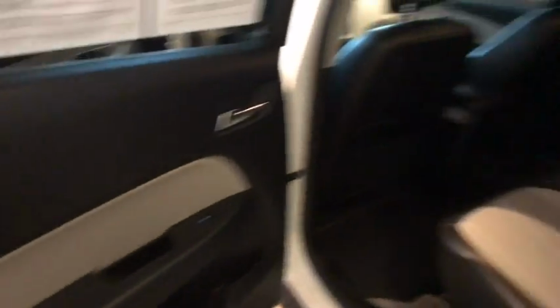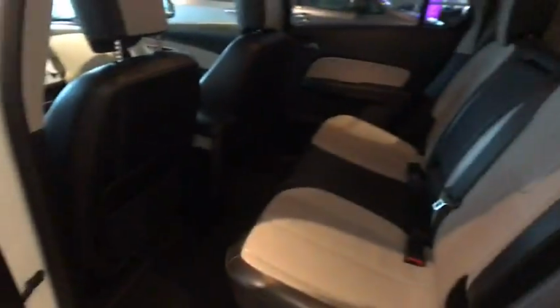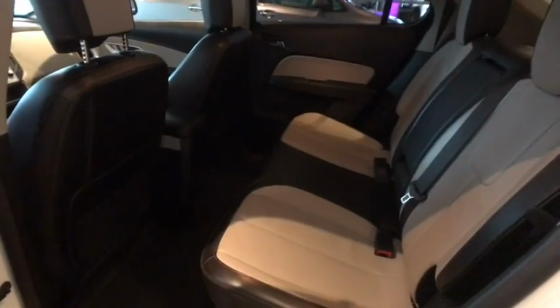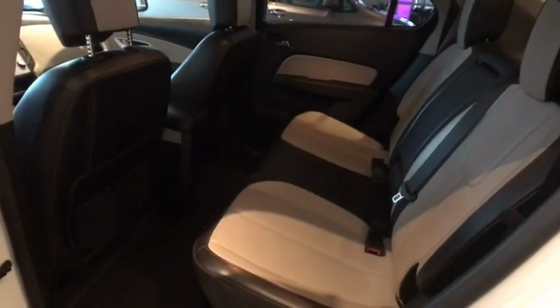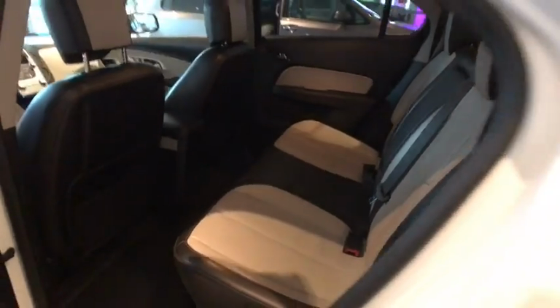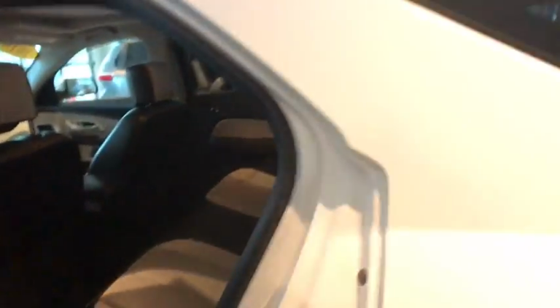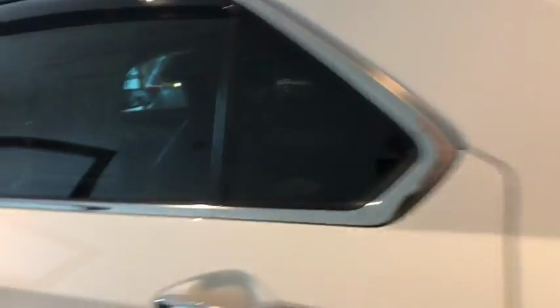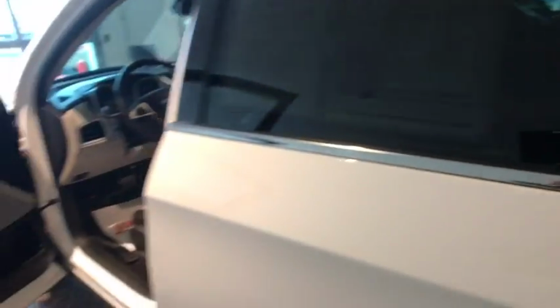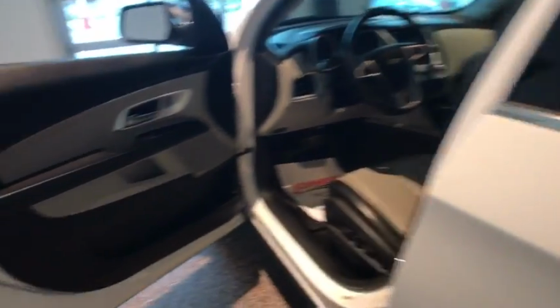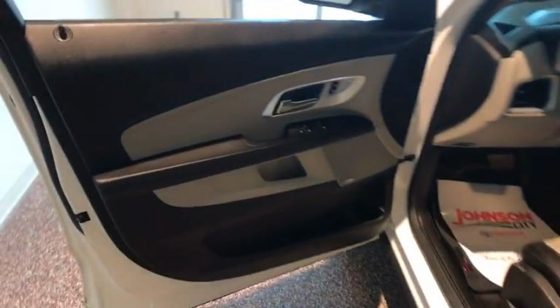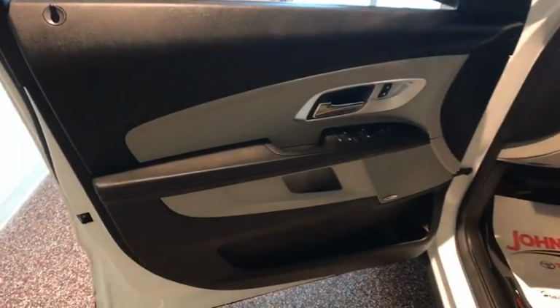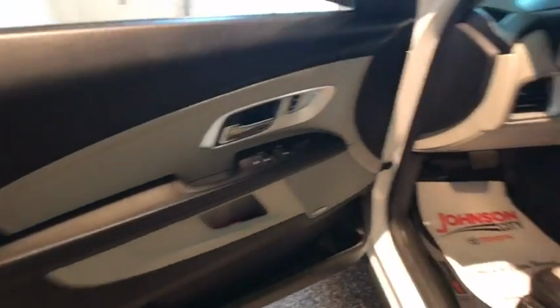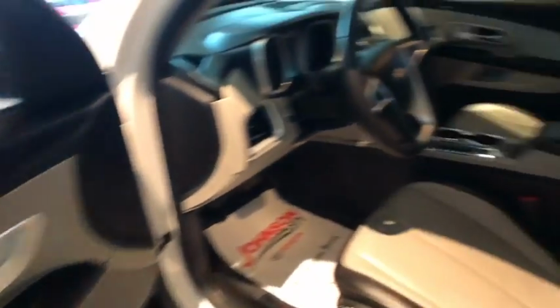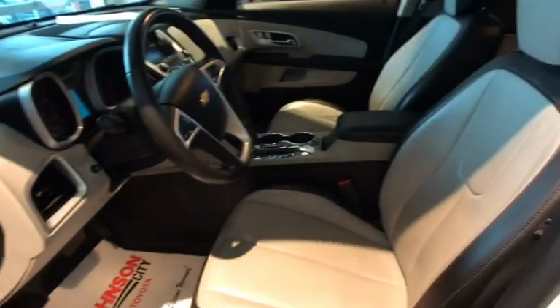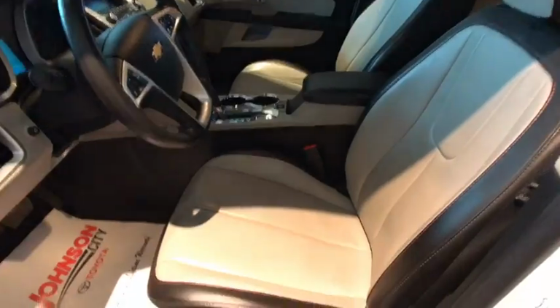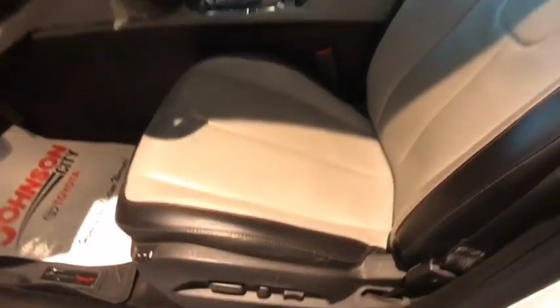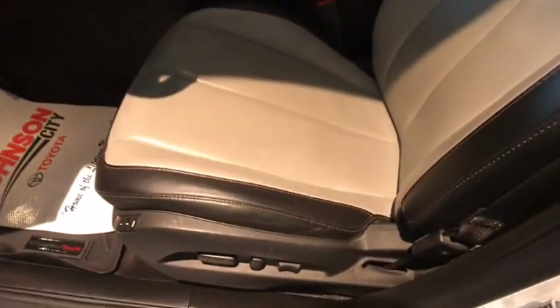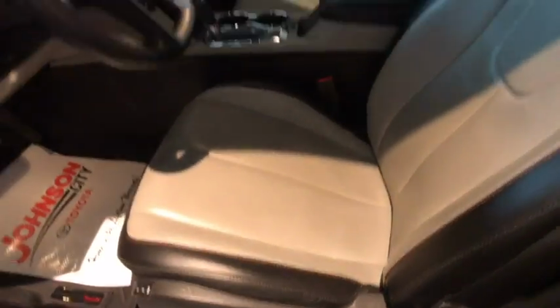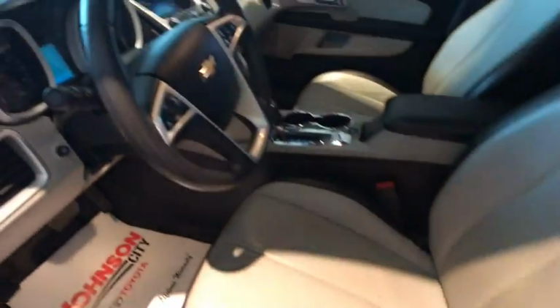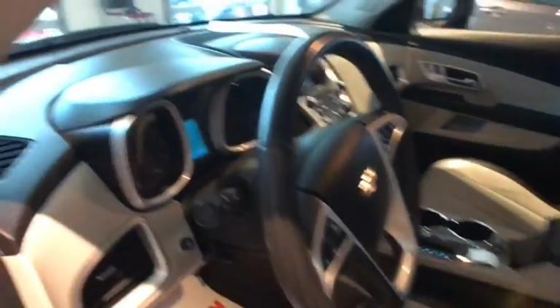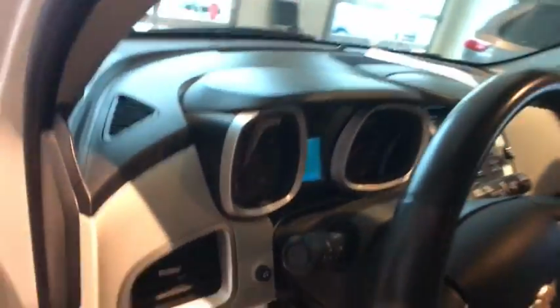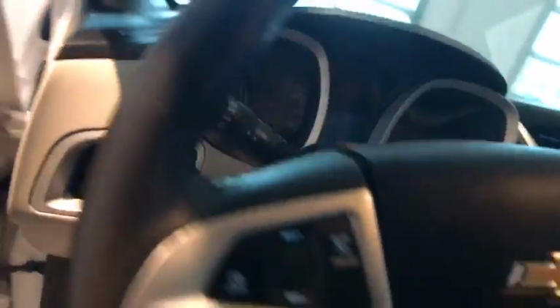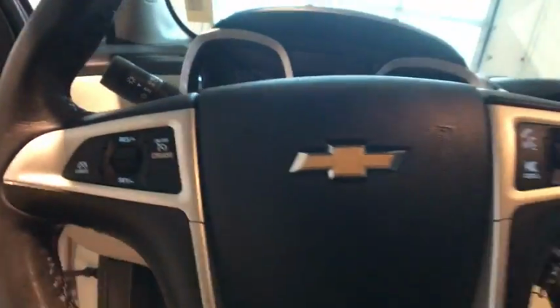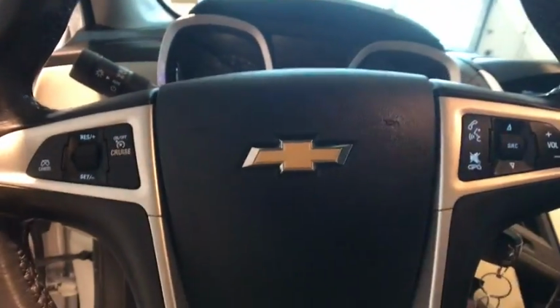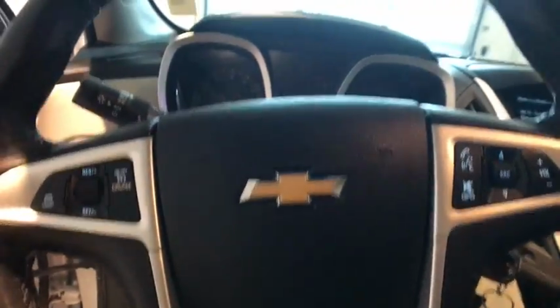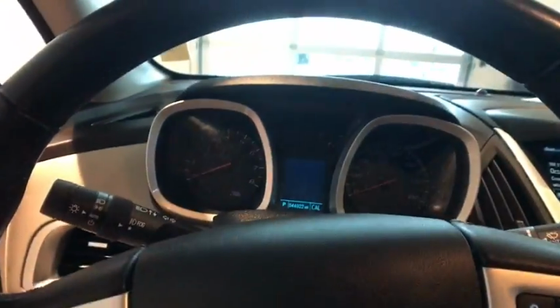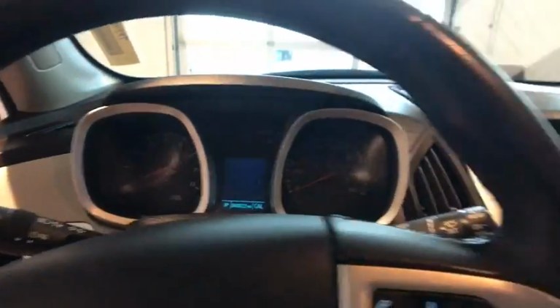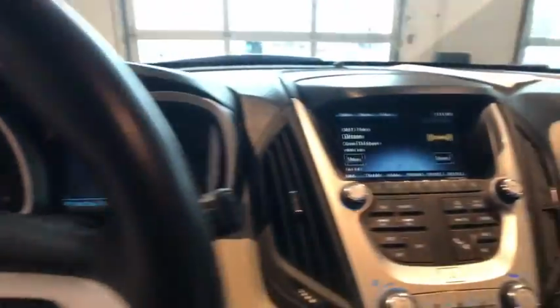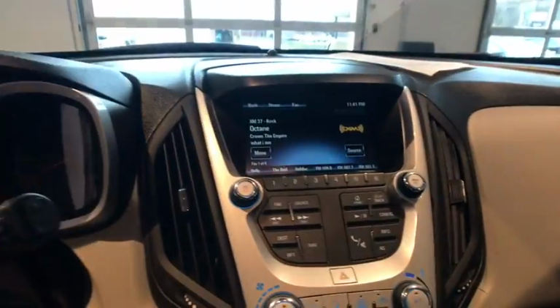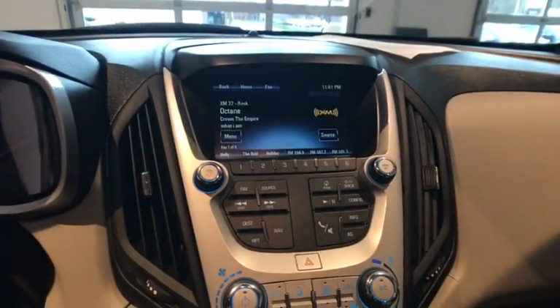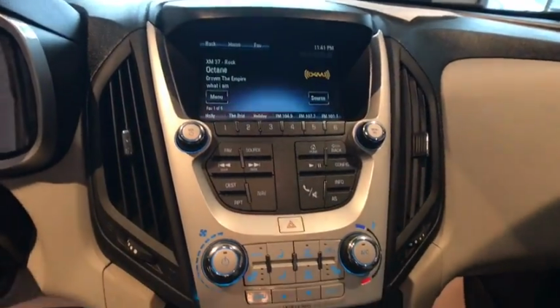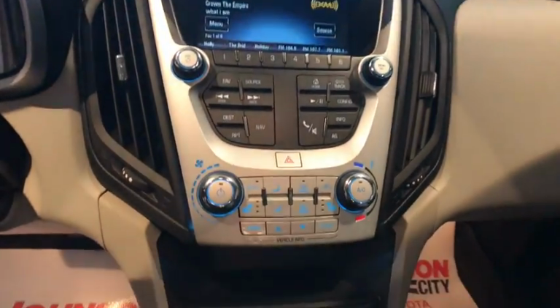Alloy wheels. Four-wheel disc brakes. Cruise control. Universal garage door opener. Hands-free communication. Electronic stability control. Fog lights. Rear window defroster. Security system. Power windows. Compass.